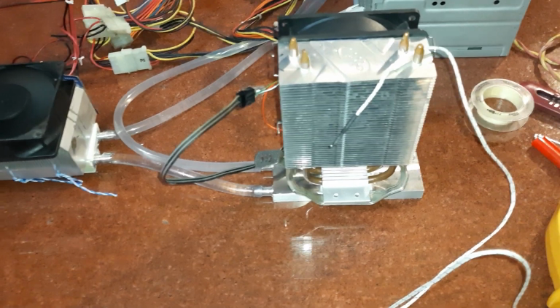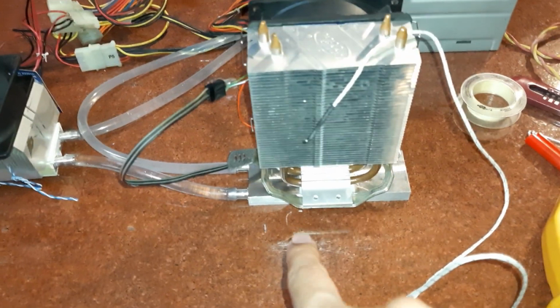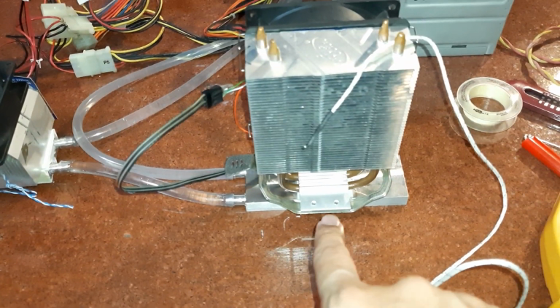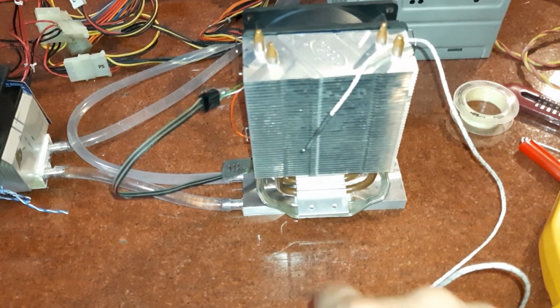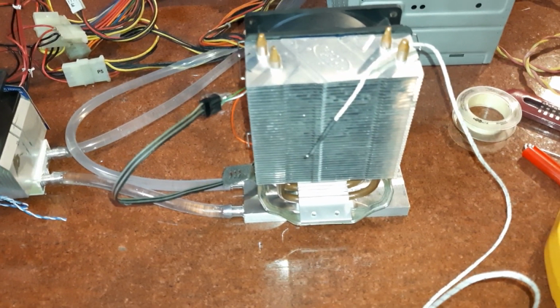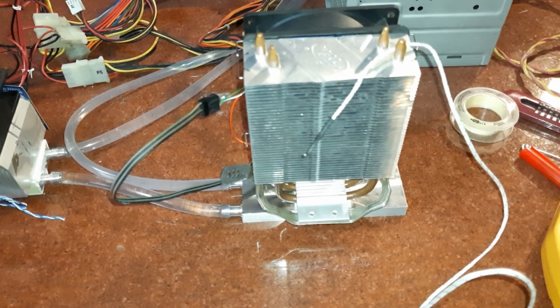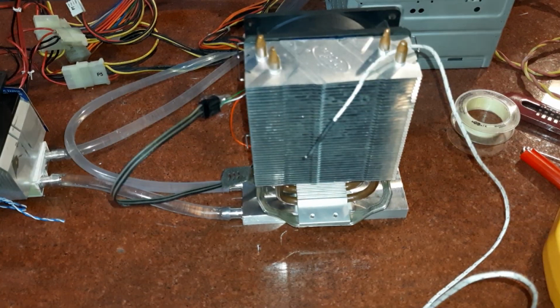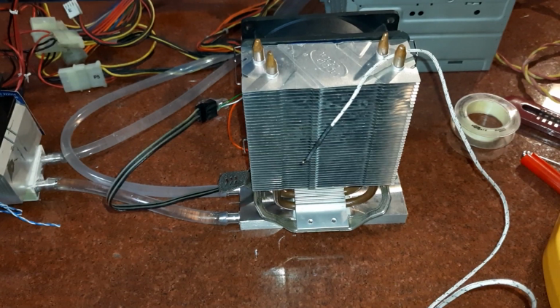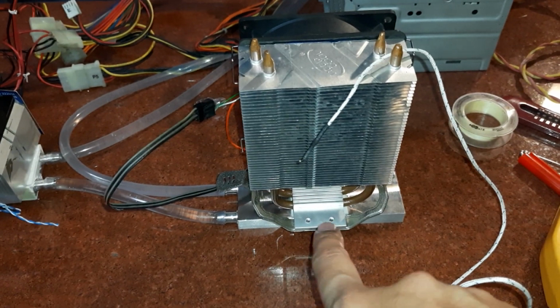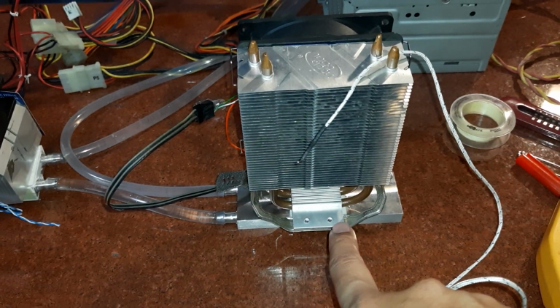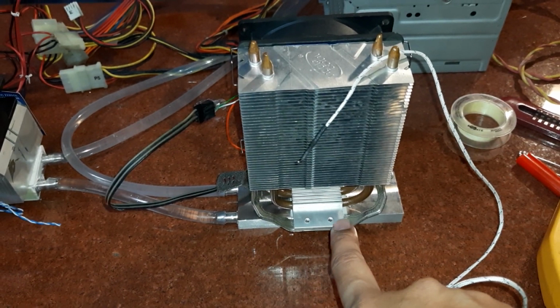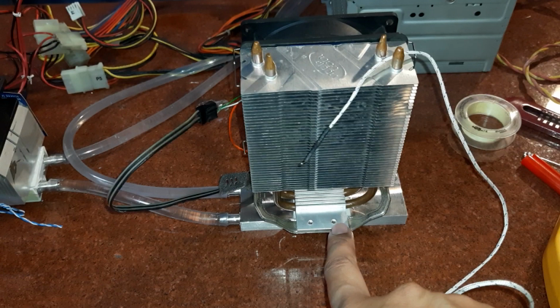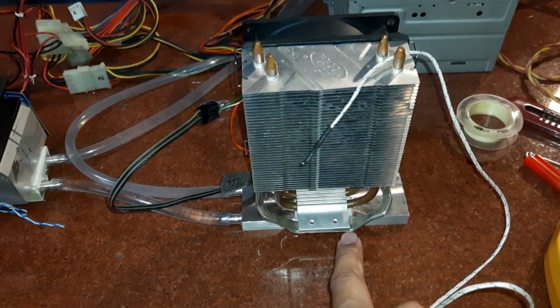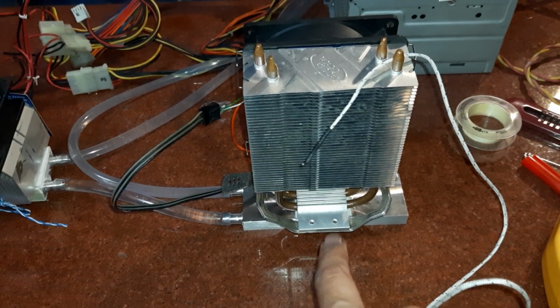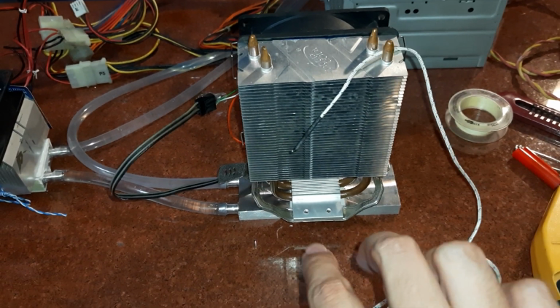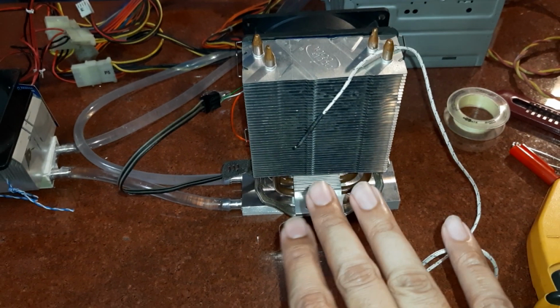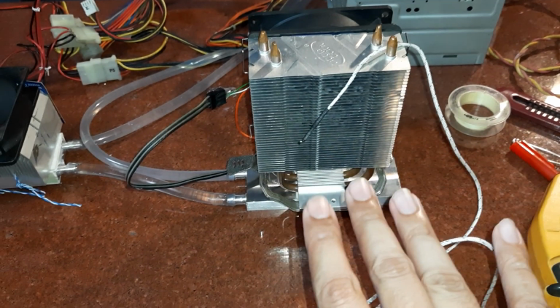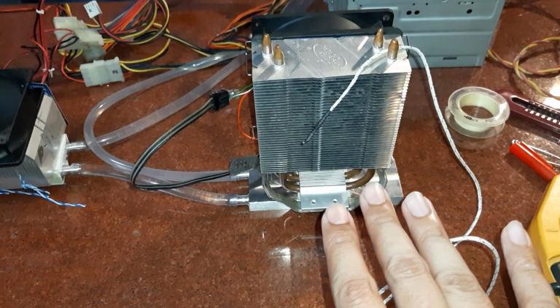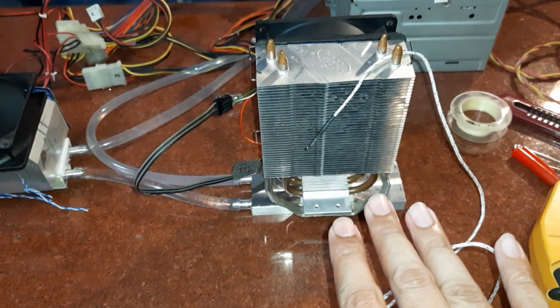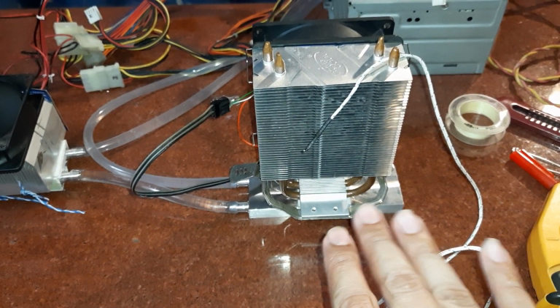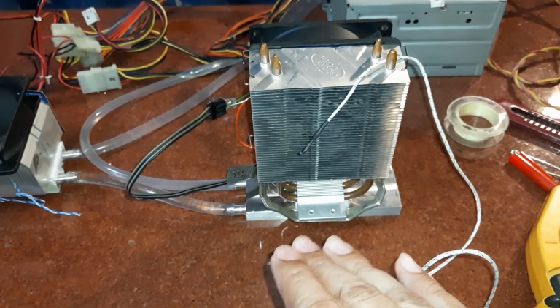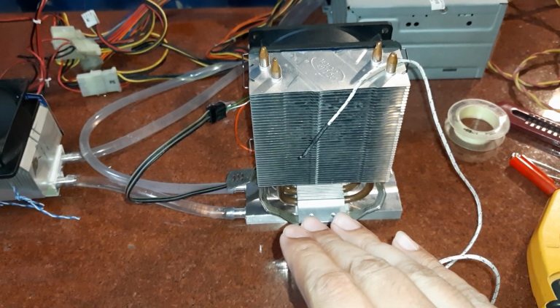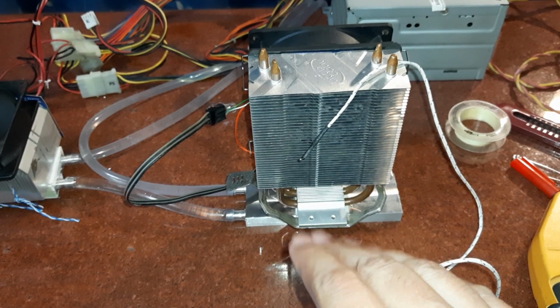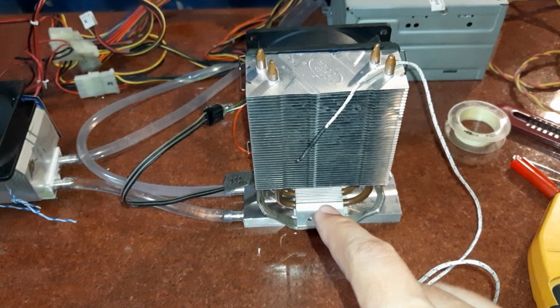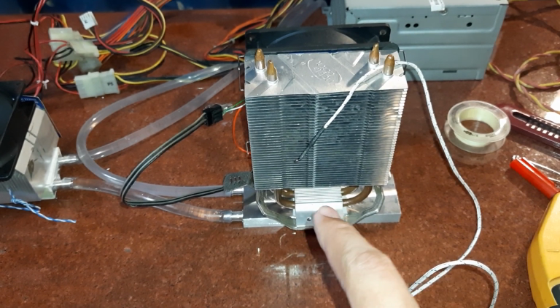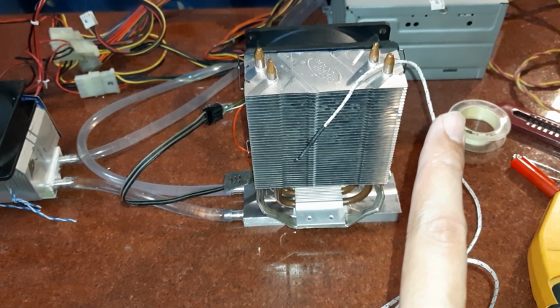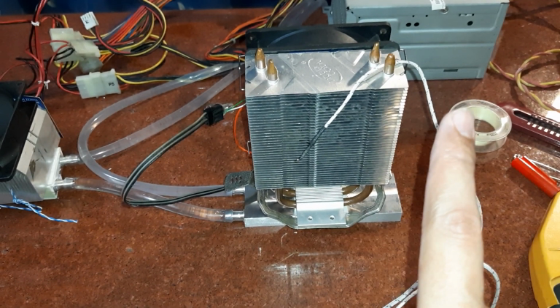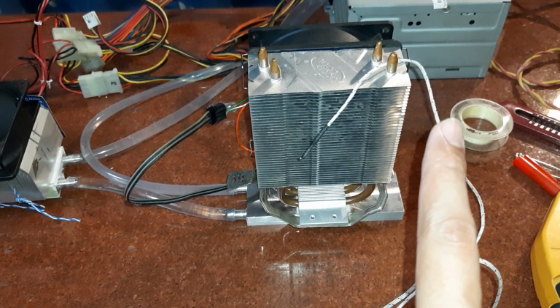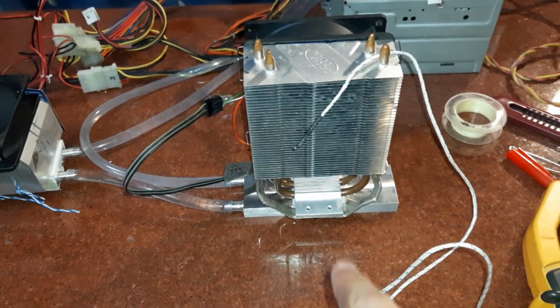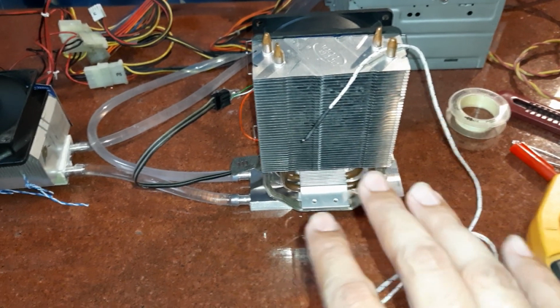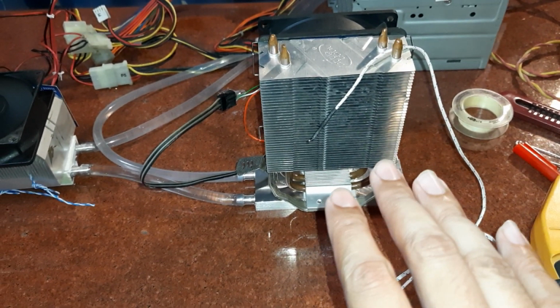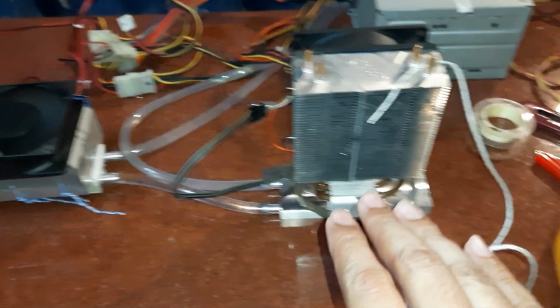I have added a single 9 amp Peltier module behind this heatsink, and this 9 amp Peltier module draws somewhere around 7 amps at 12 volts. The video for this measurement can be found over here.